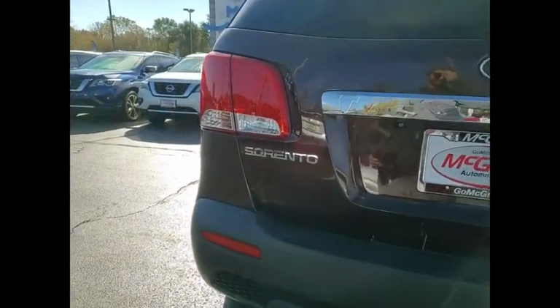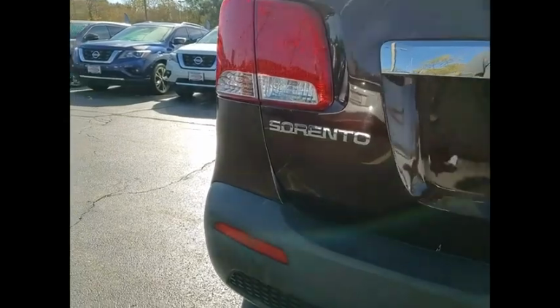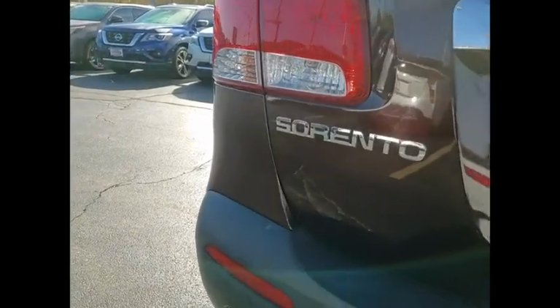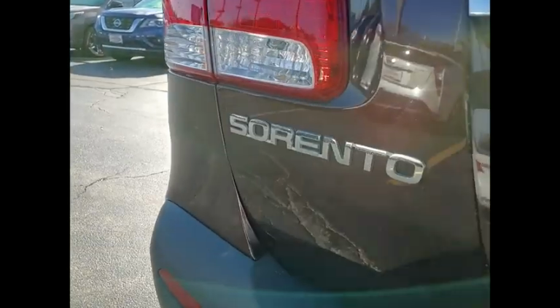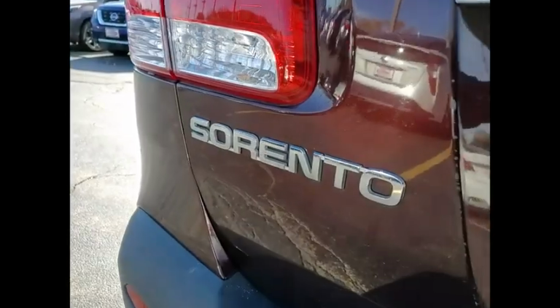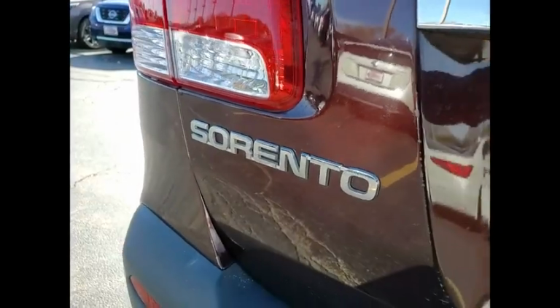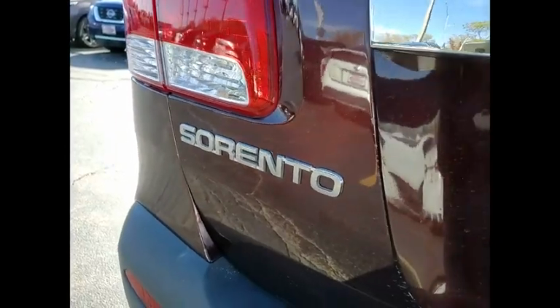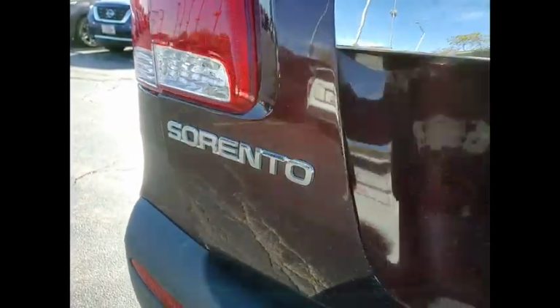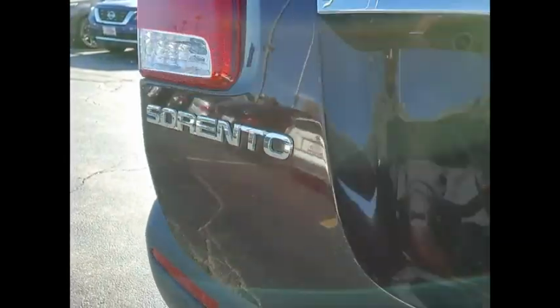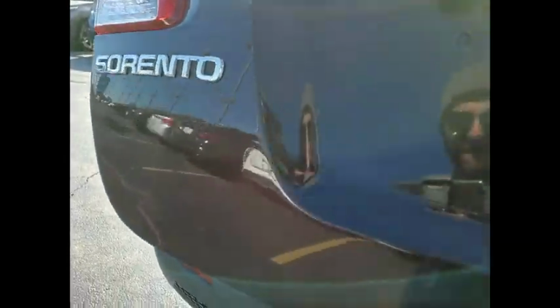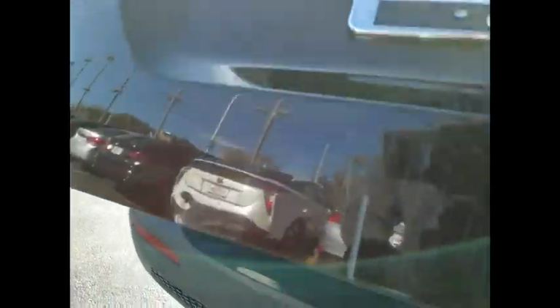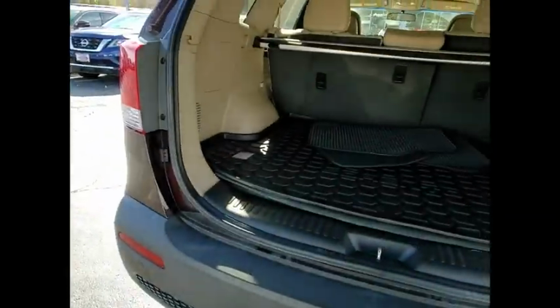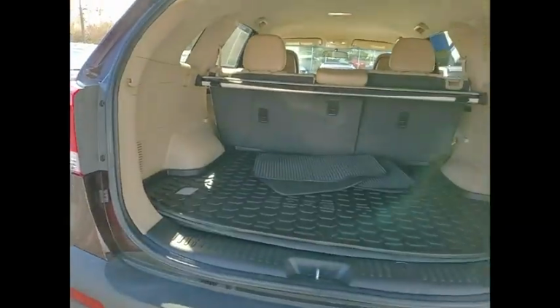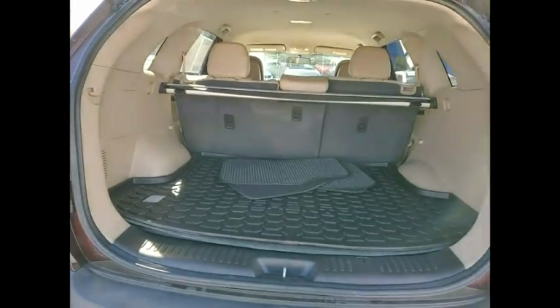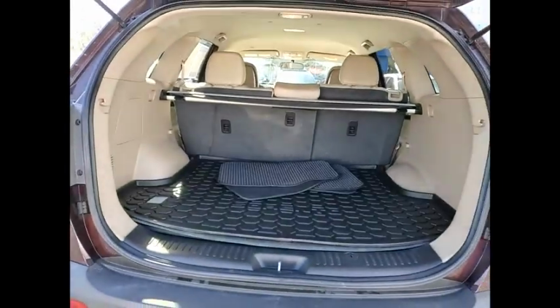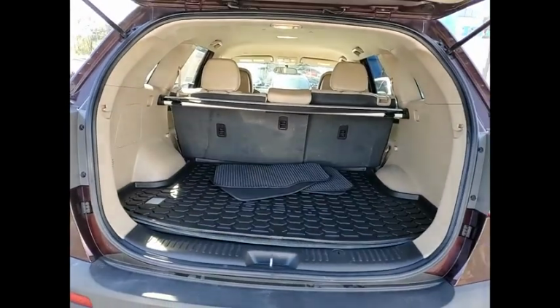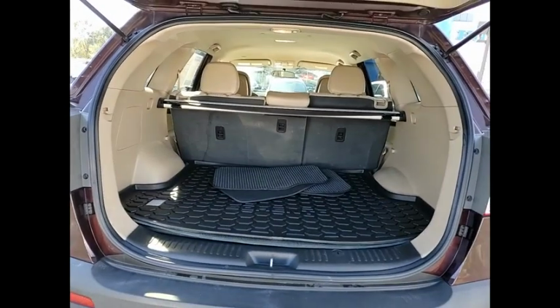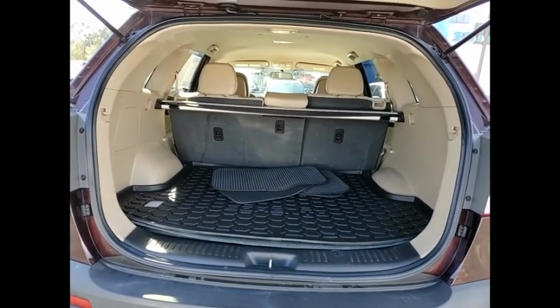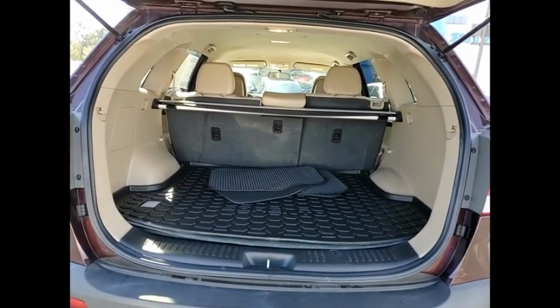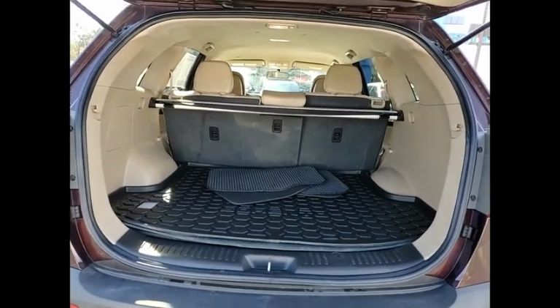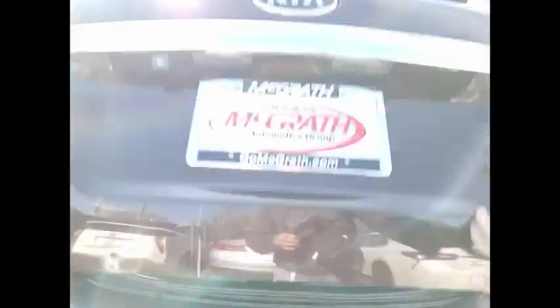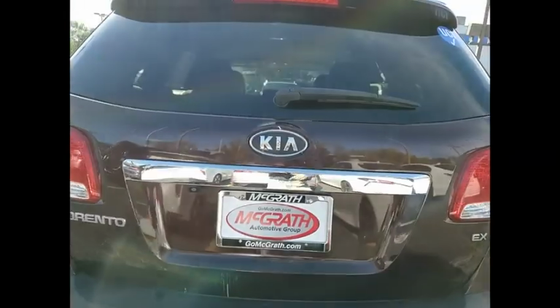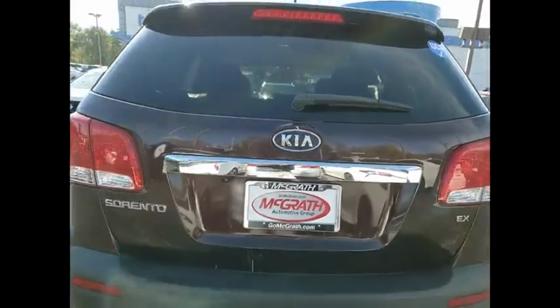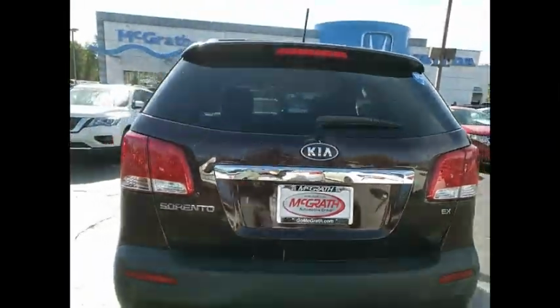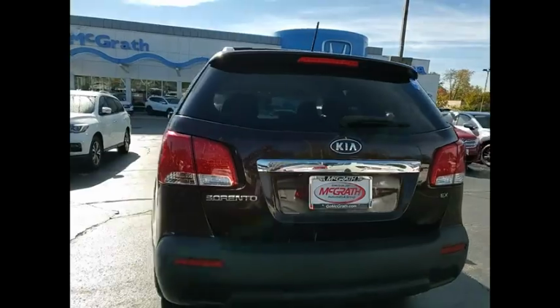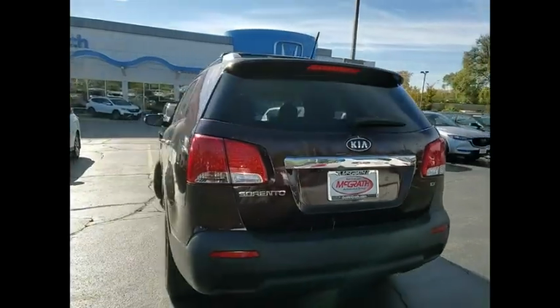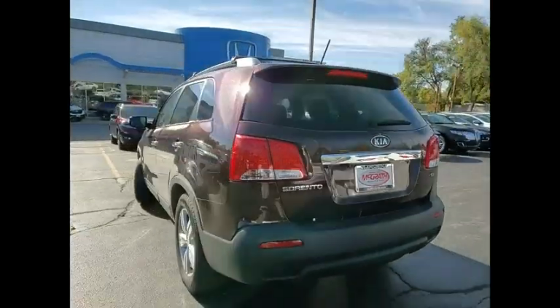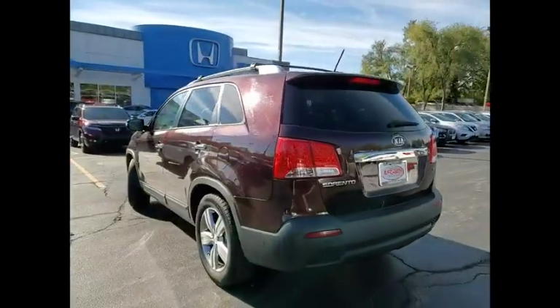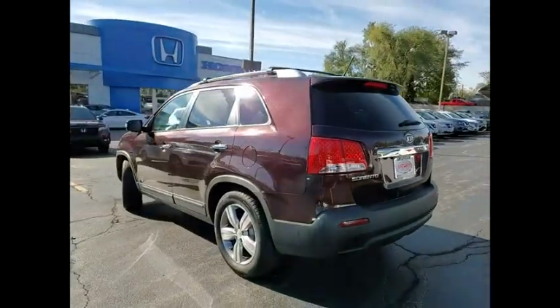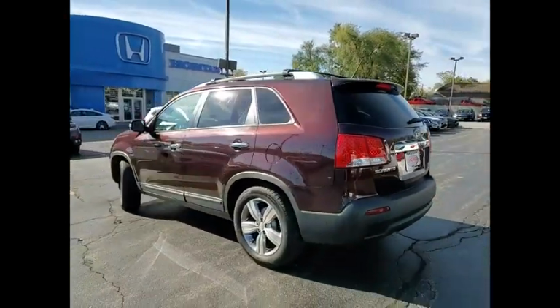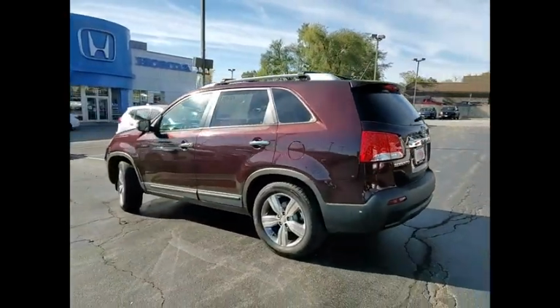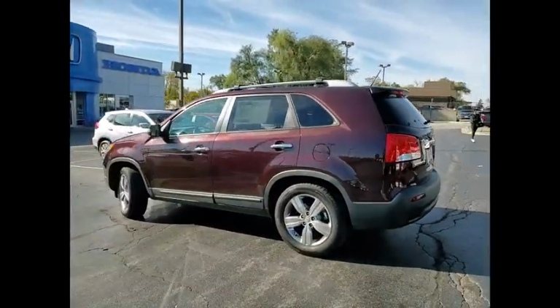Here are some of this vehicle's great options: tire pressure monitor, heated mirrors, aluminum wheels, wheel locks, rear spoiler, brake assist, traction control, stability control, engine immobilizer, four-wheel disc brakes.